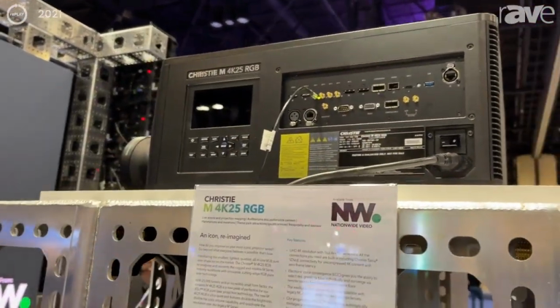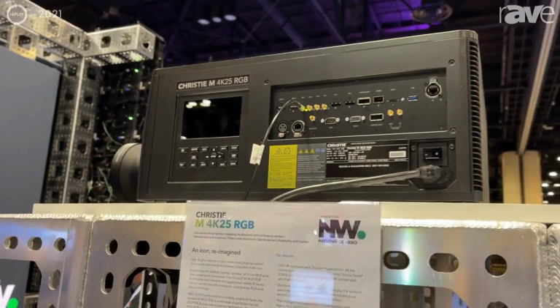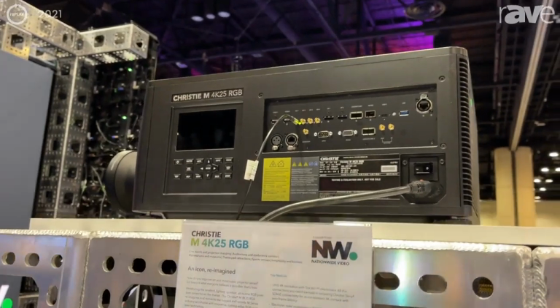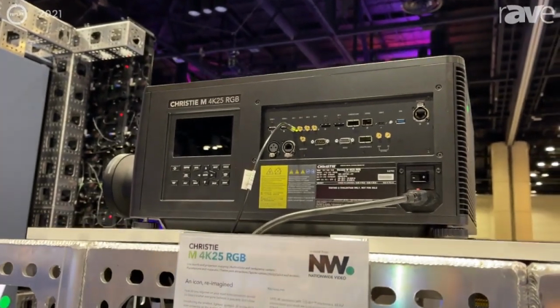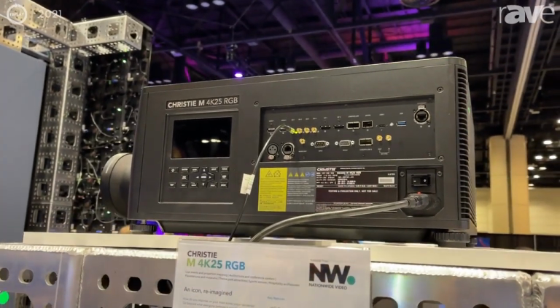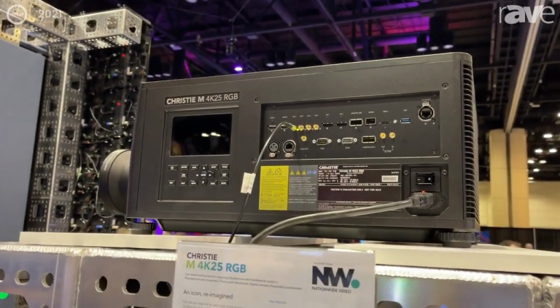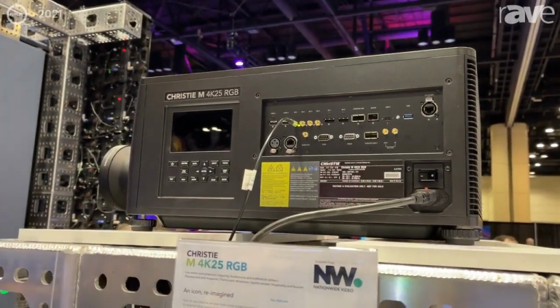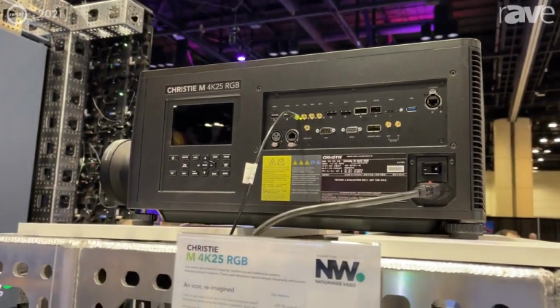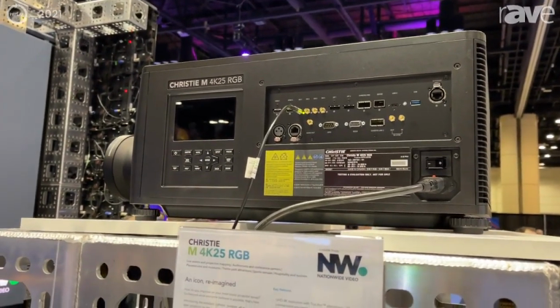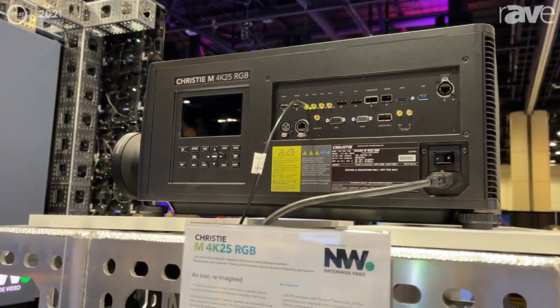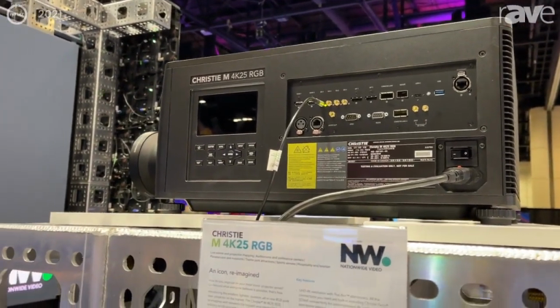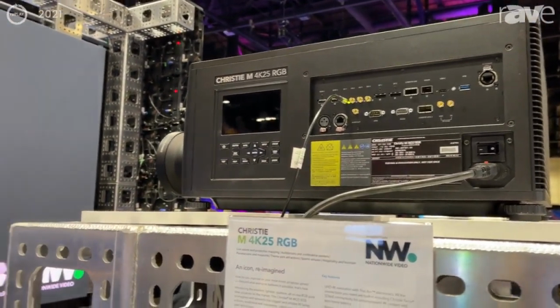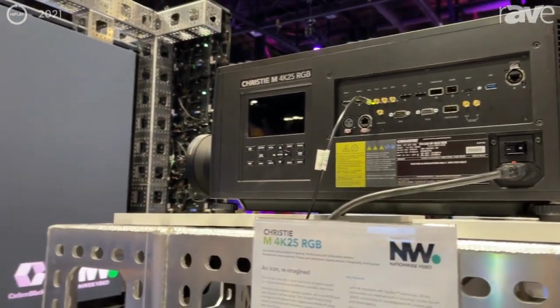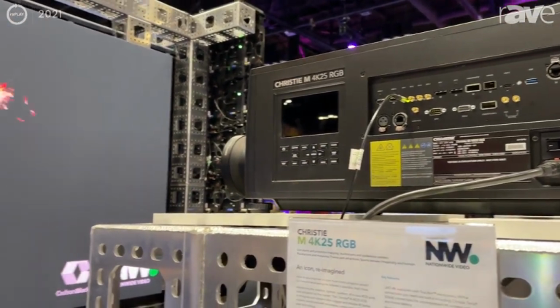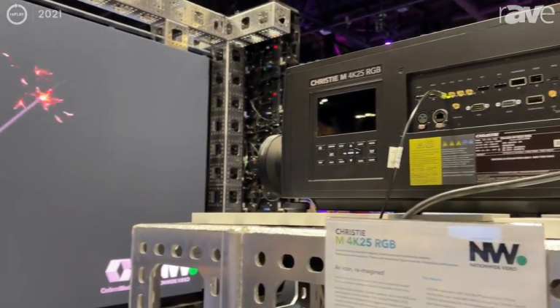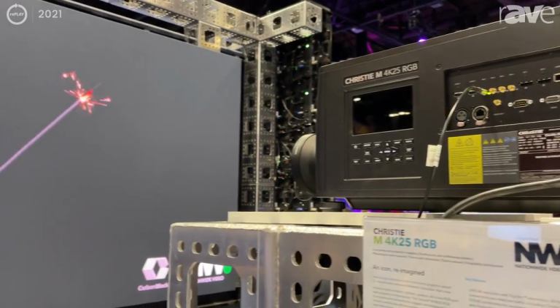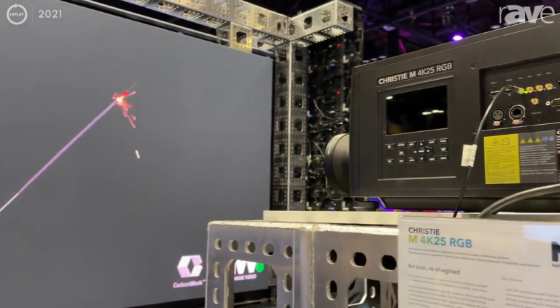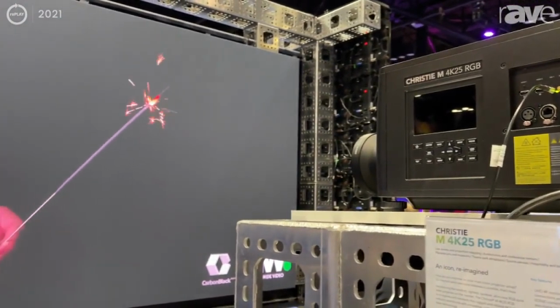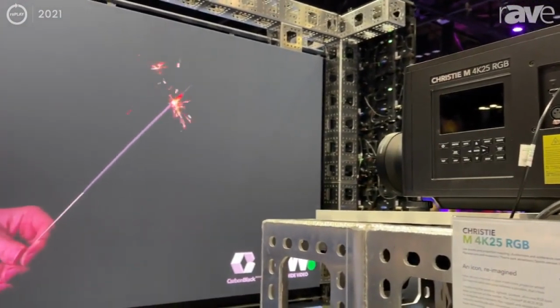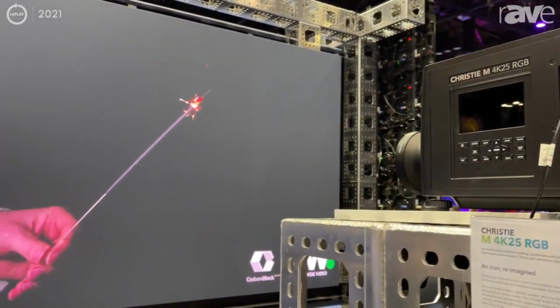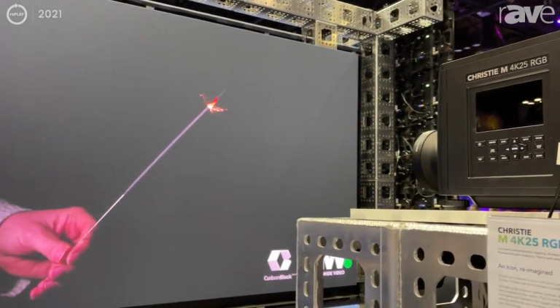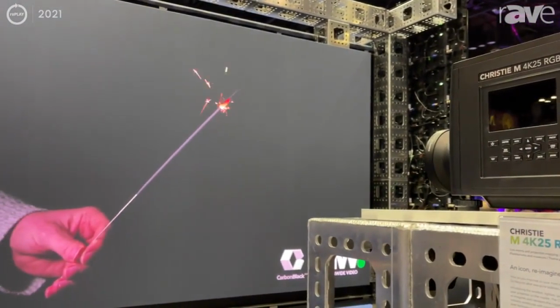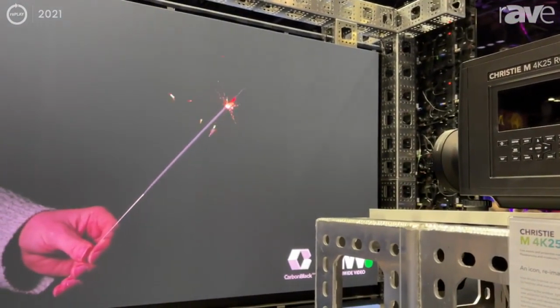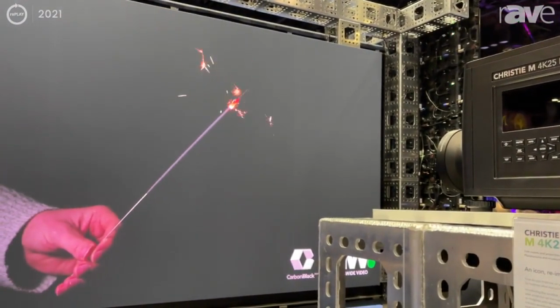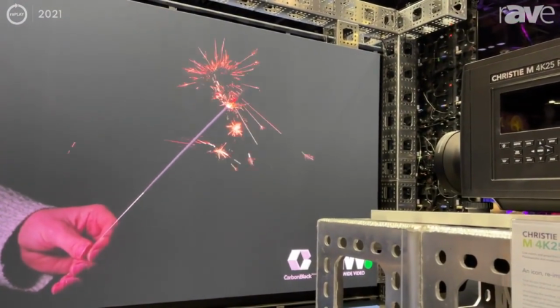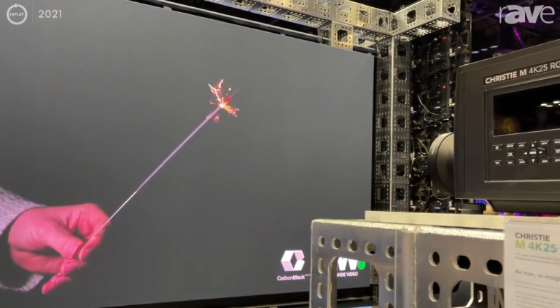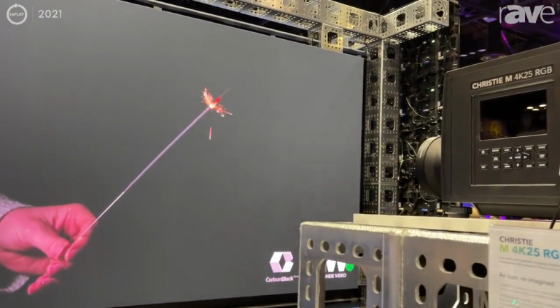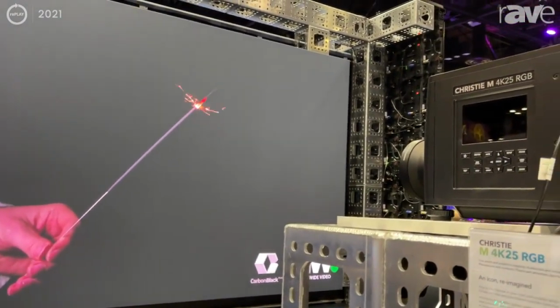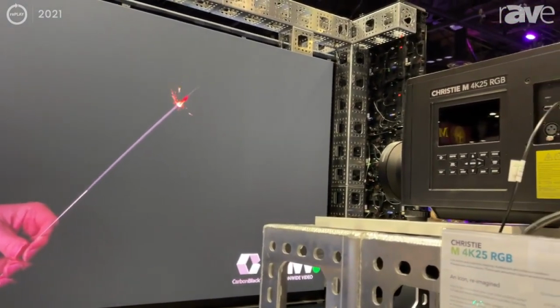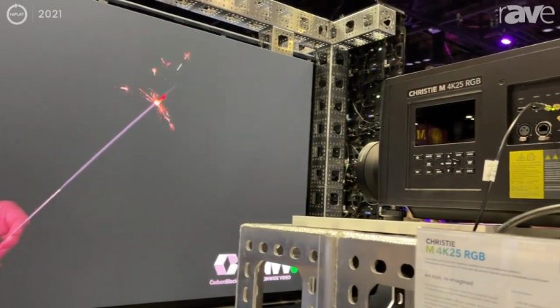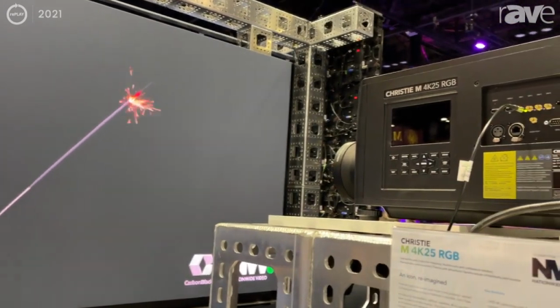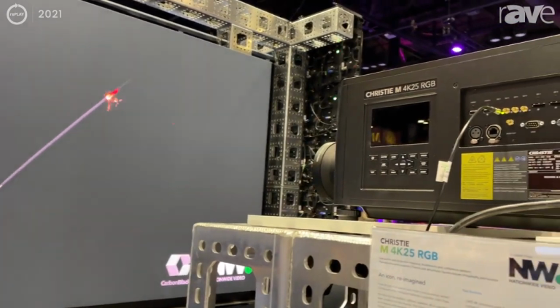What's cool about this projector is that it's a pure RGB laser — there's no phosphor wheel, which means there's an actual laser bank for red, green, and blue individually. This gives you the most accurate color reproduction on the market today.